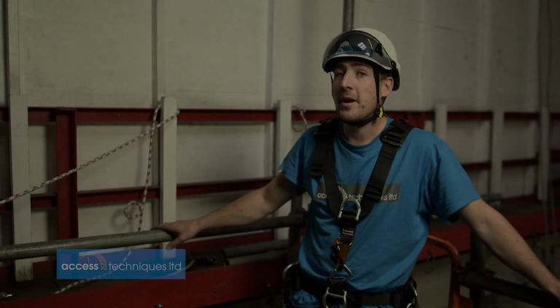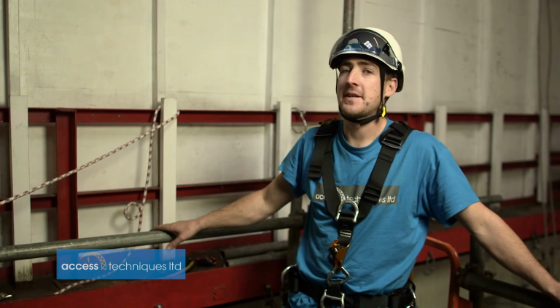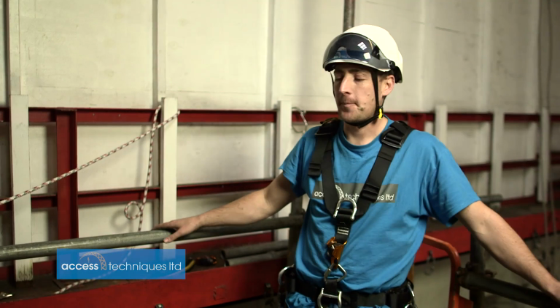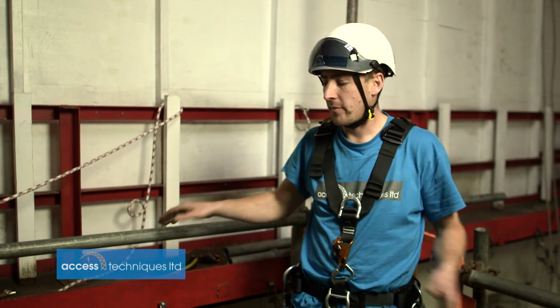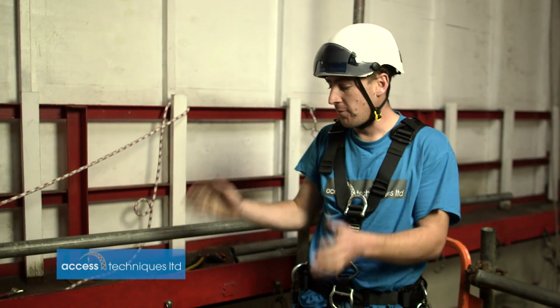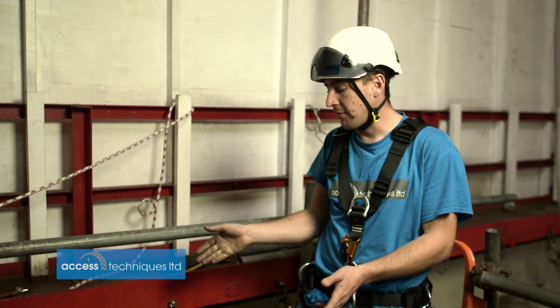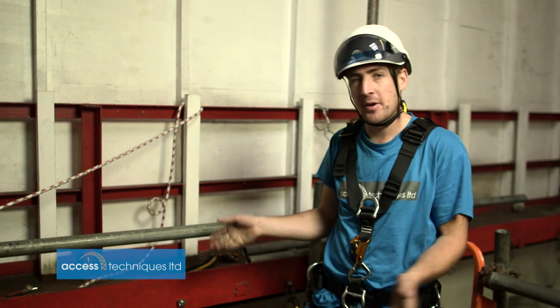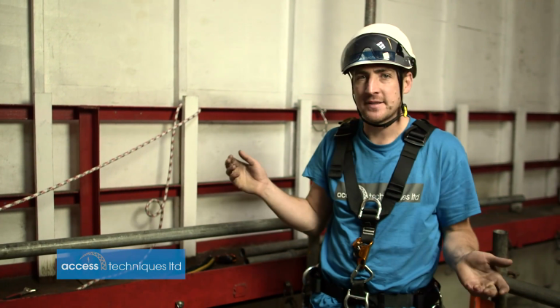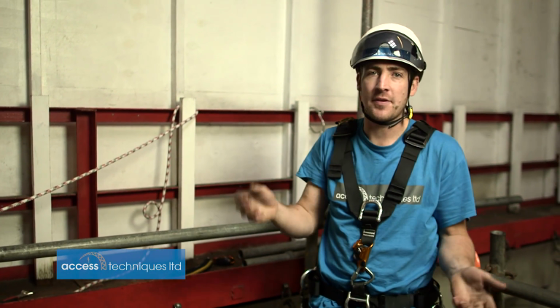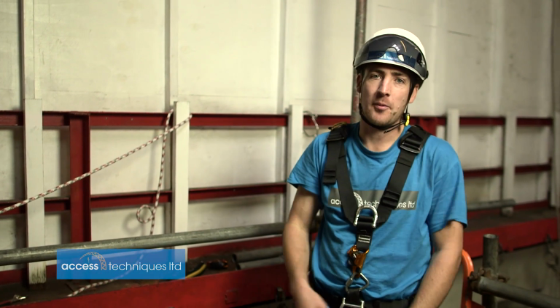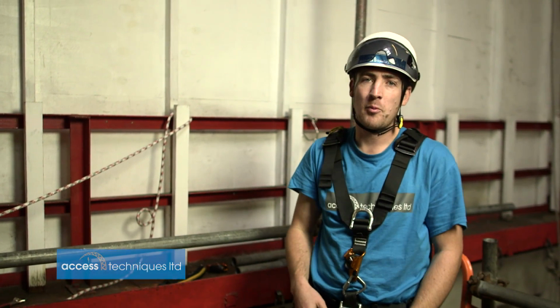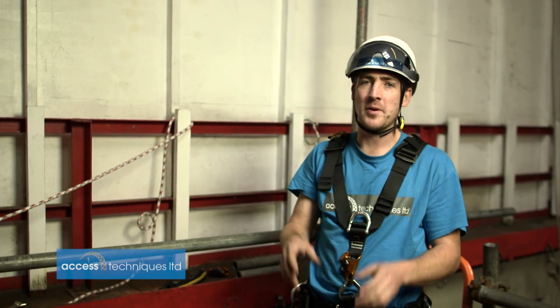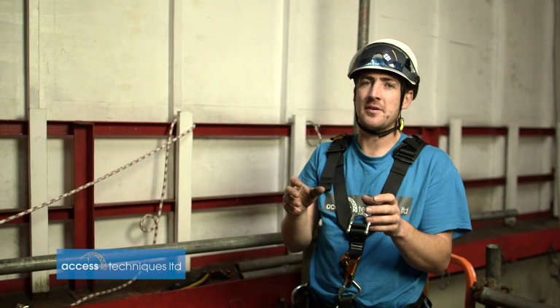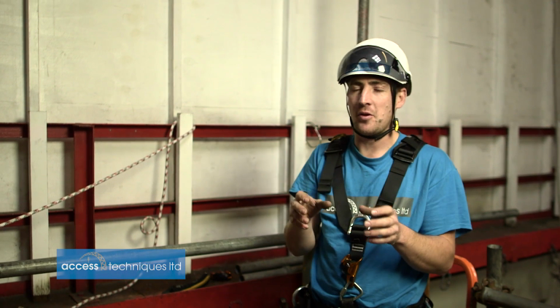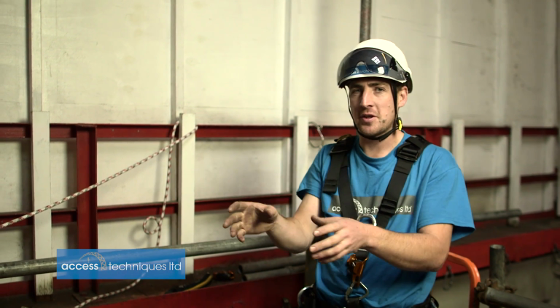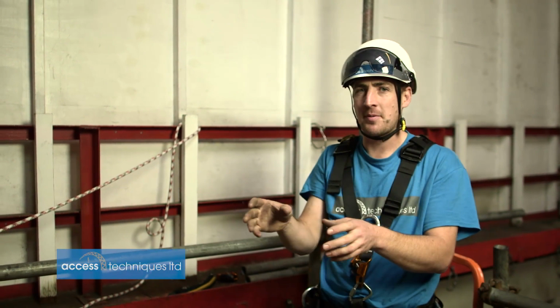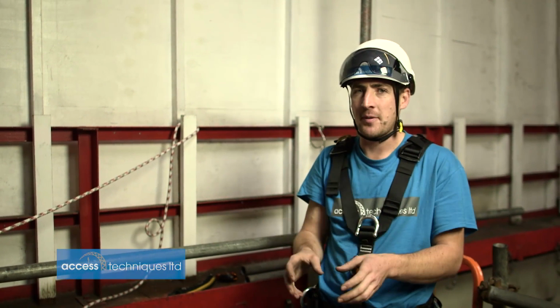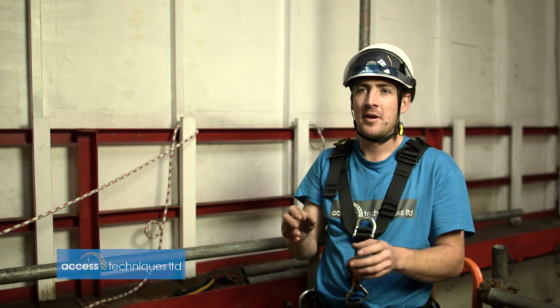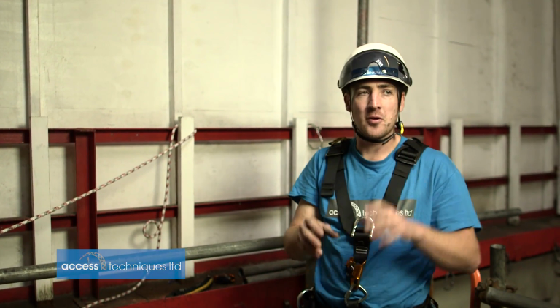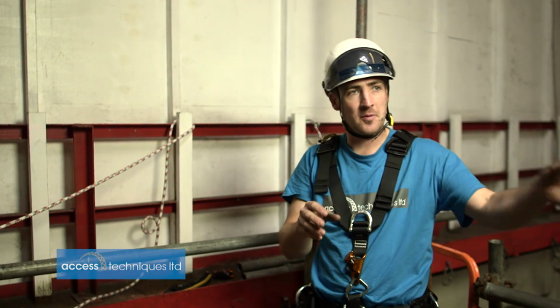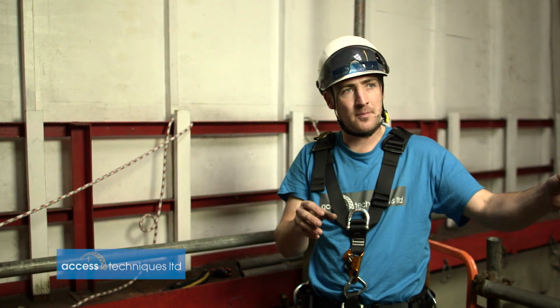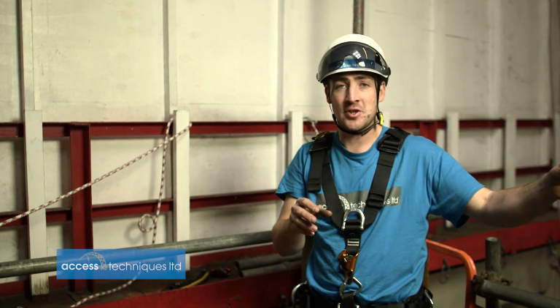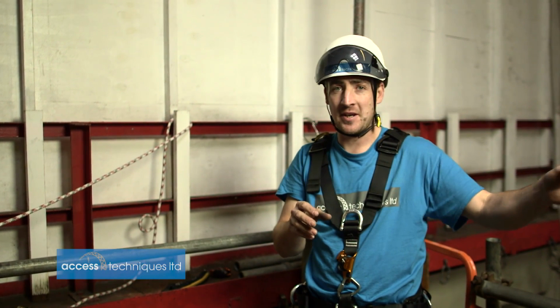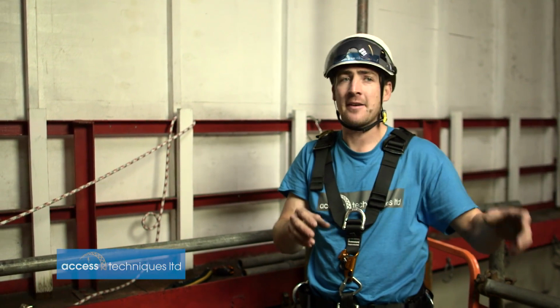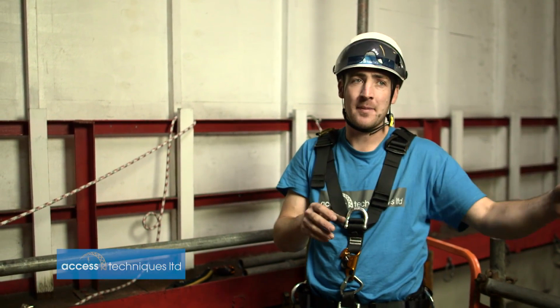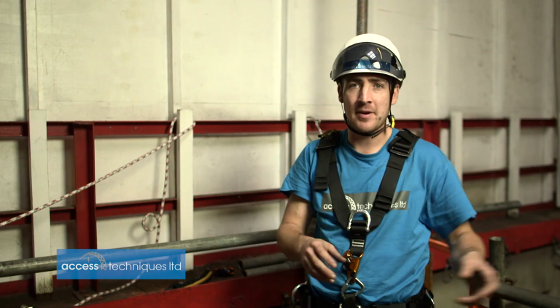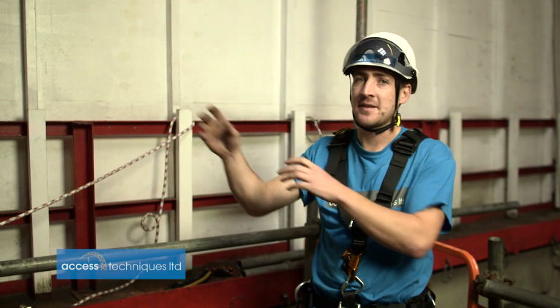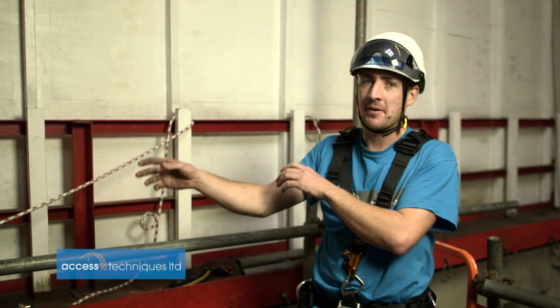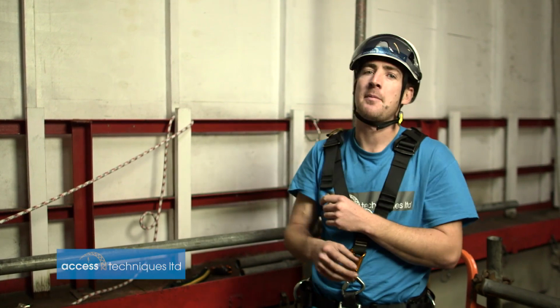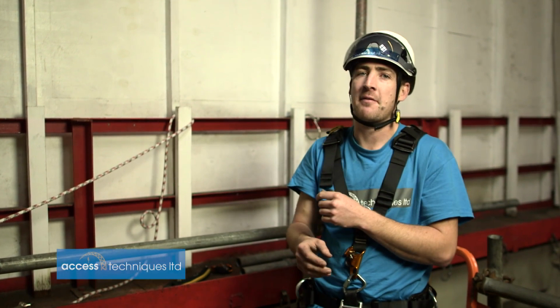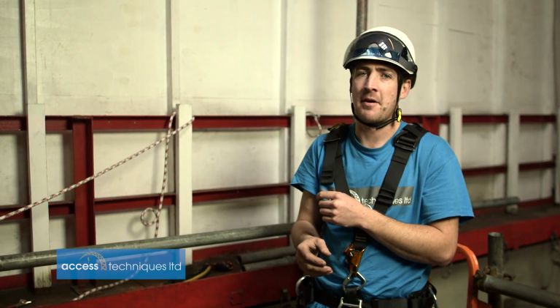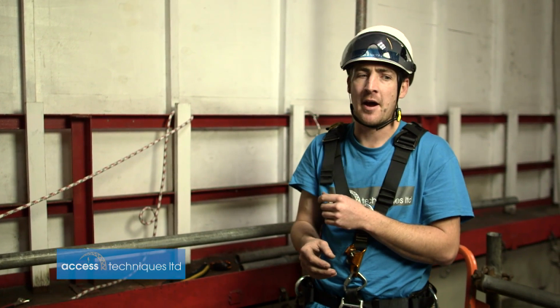Rigging for rescue is nothing new. We've always looked at the job that we're doing, looked at the positions that you can get in, thought about the risks, and thought about getting people back from wherever they are.